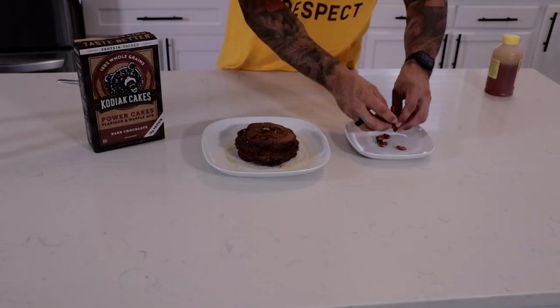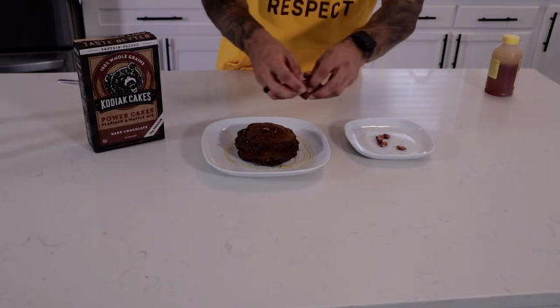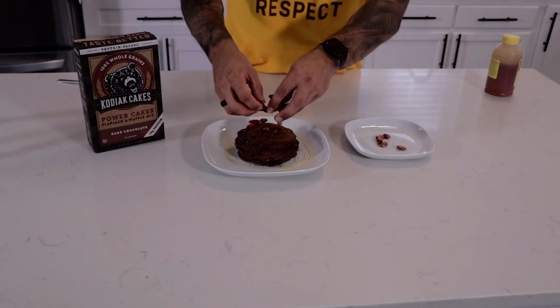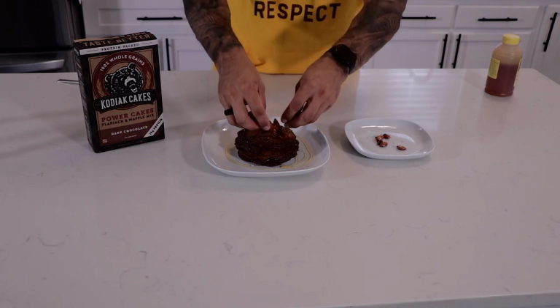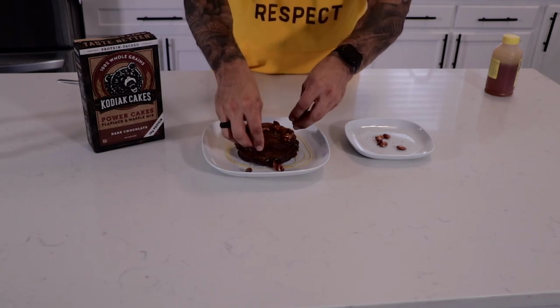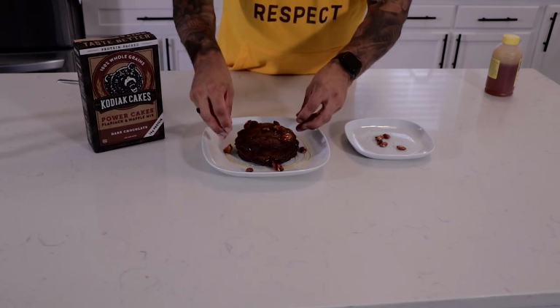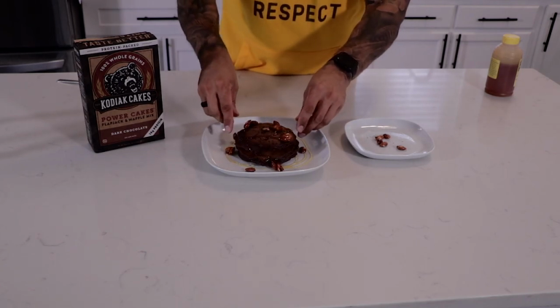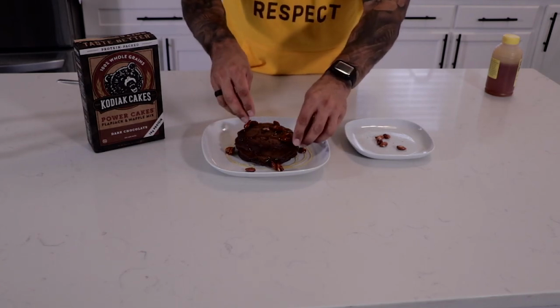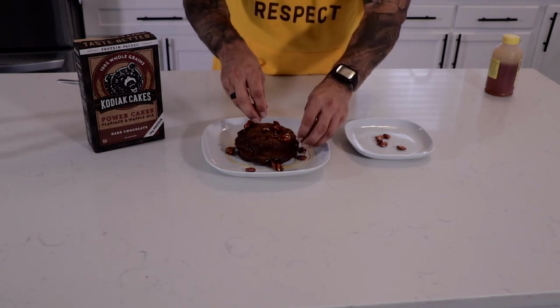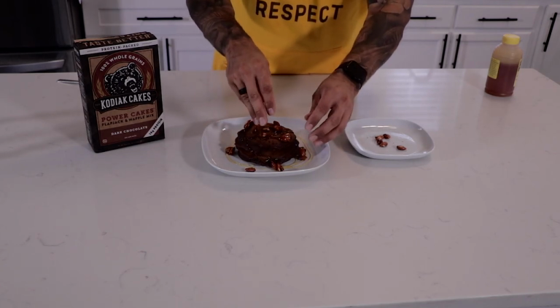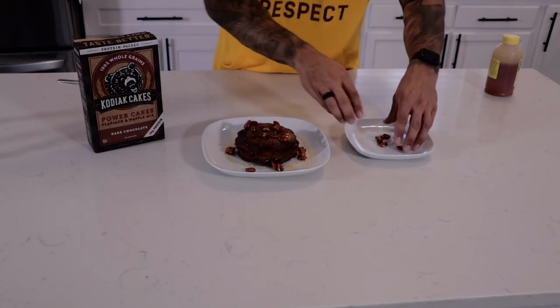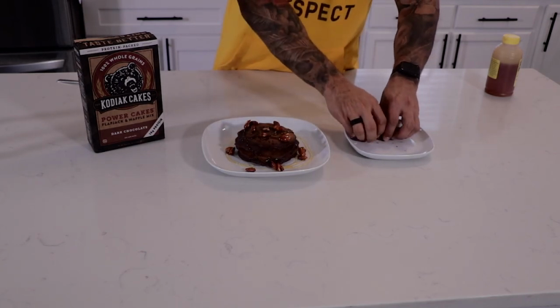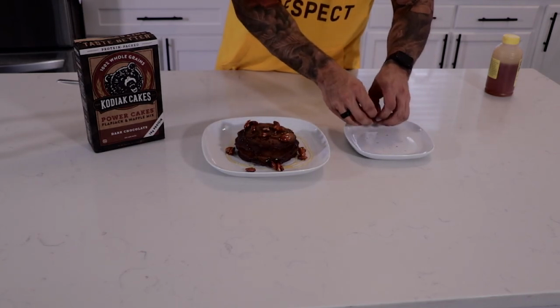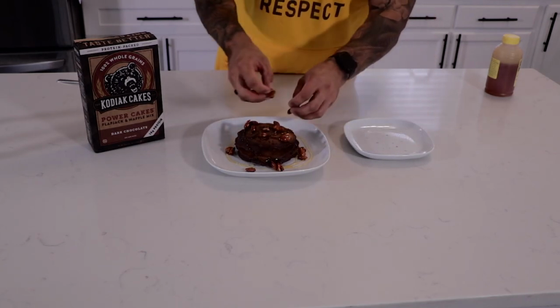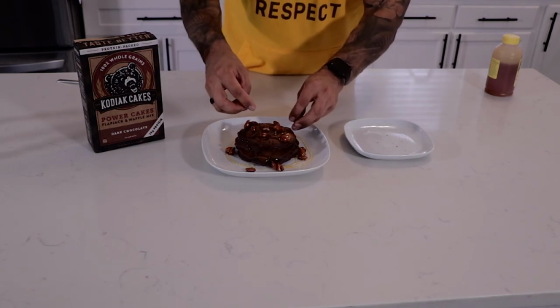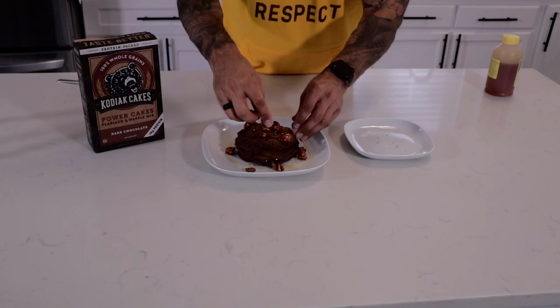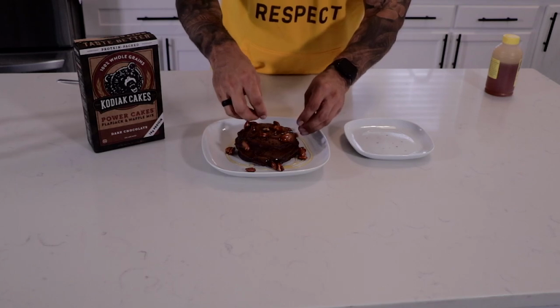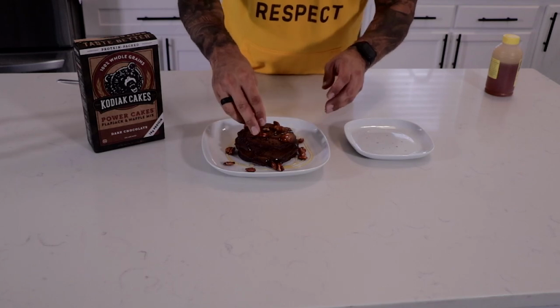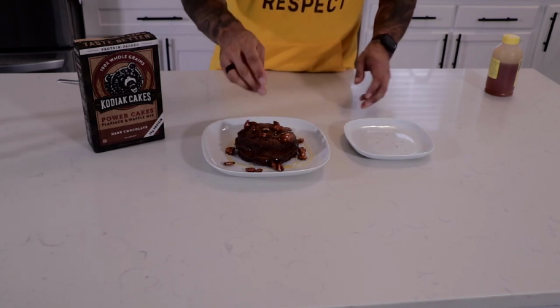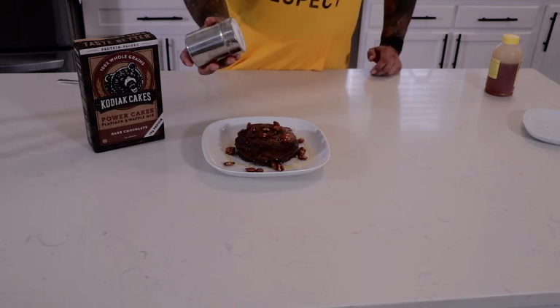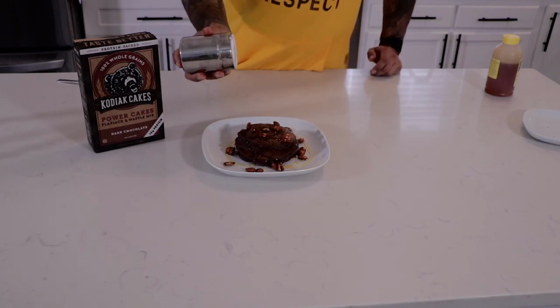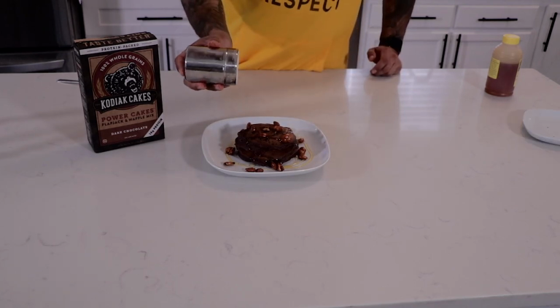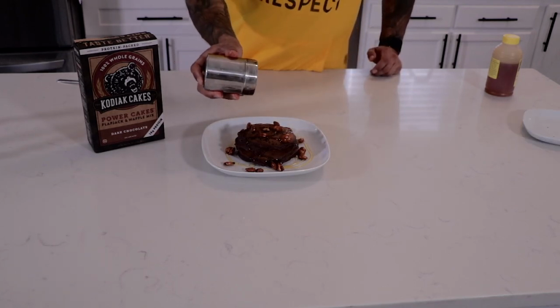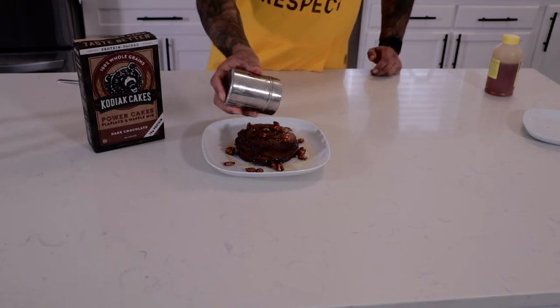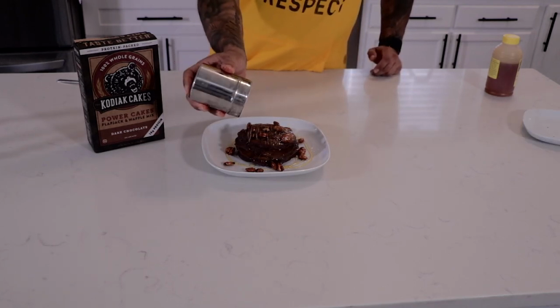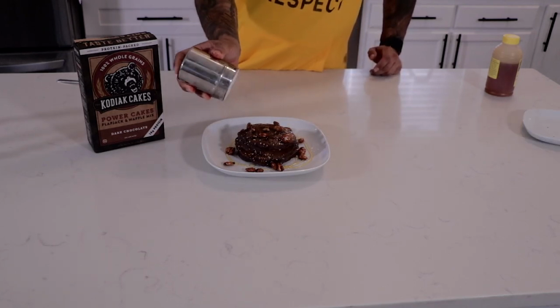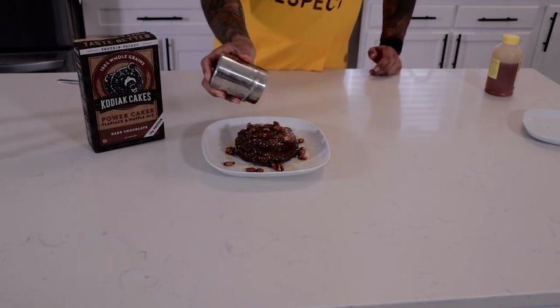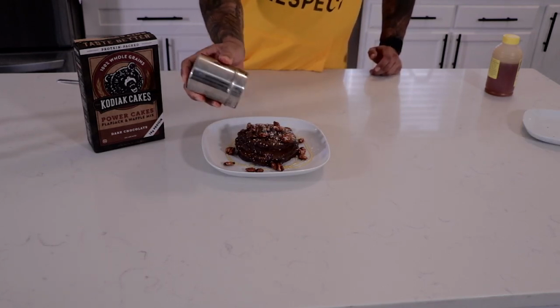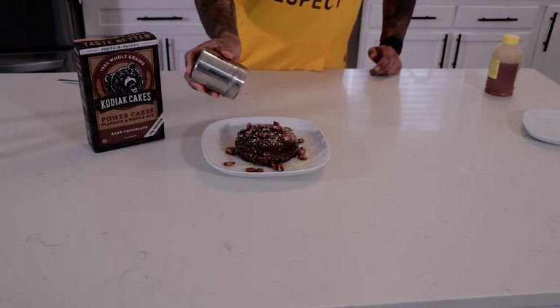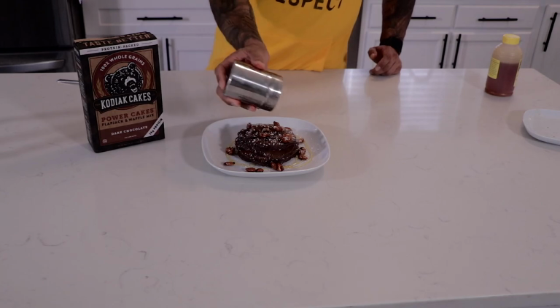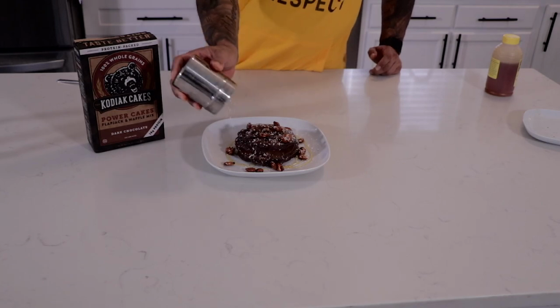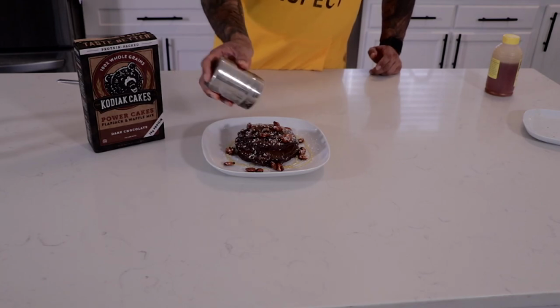These are some honey crusted almonds — you just put those on top for the crunch. A little texture: soft pancakes with a little crunchiness. Finish off with powdered sugar to give it that nice little golden touch.